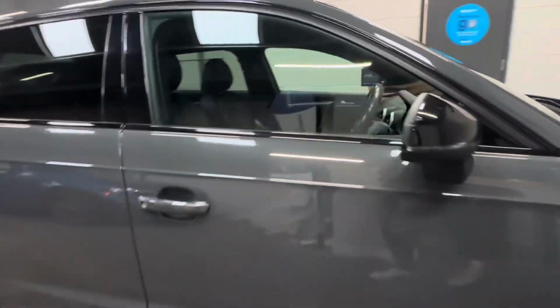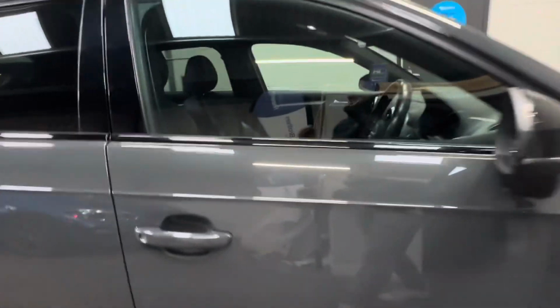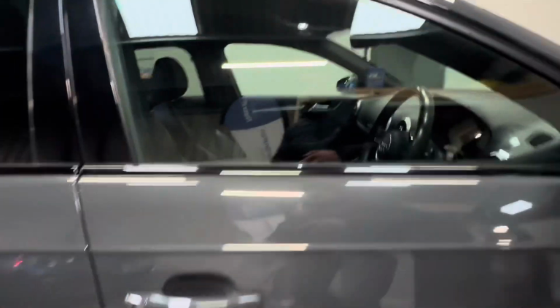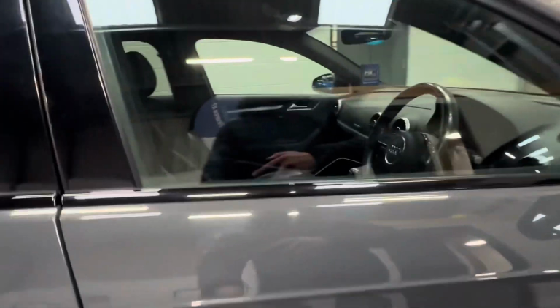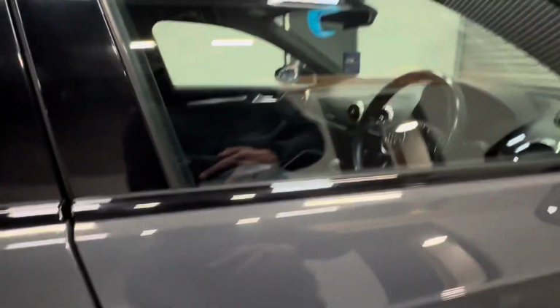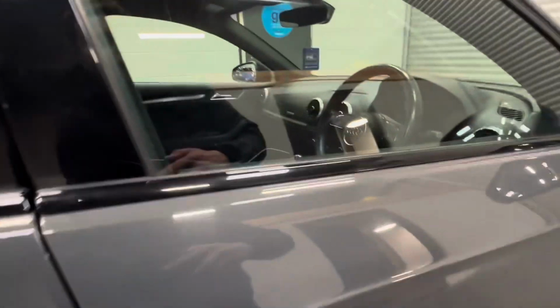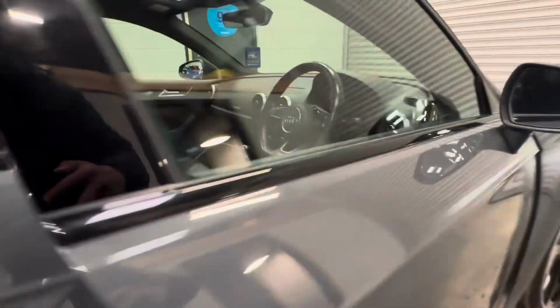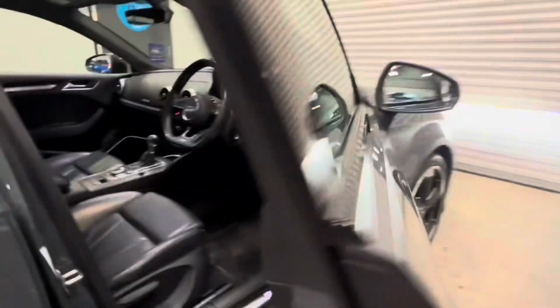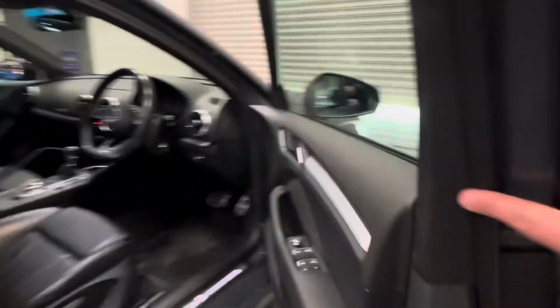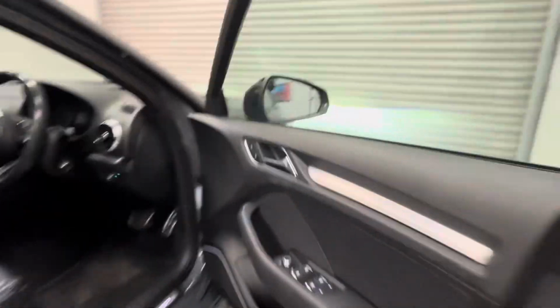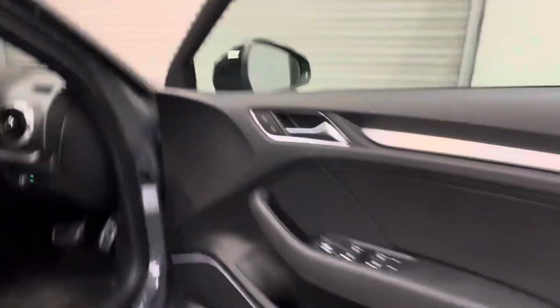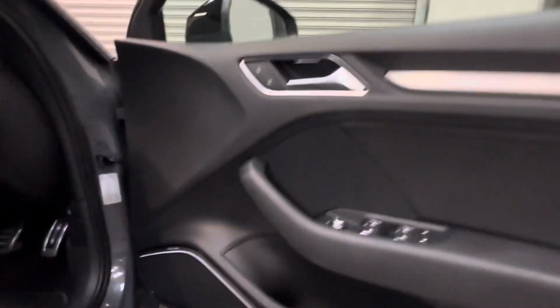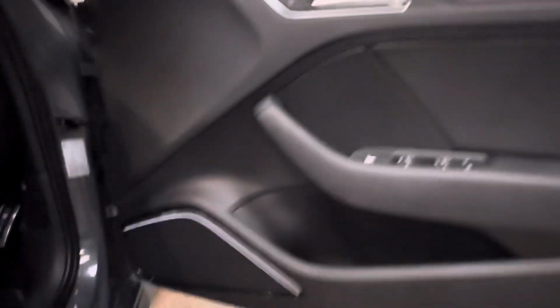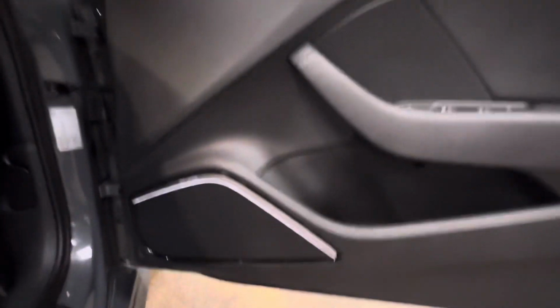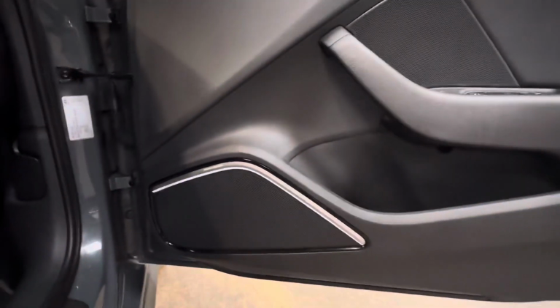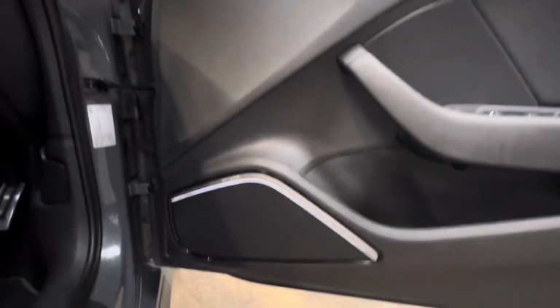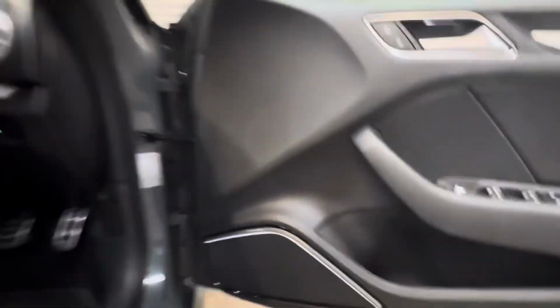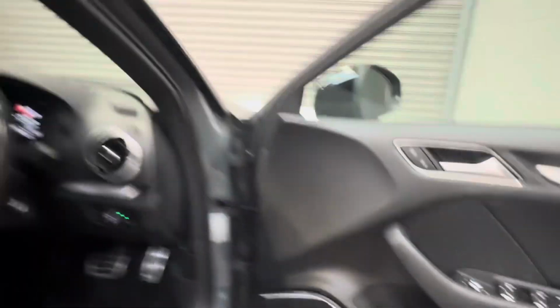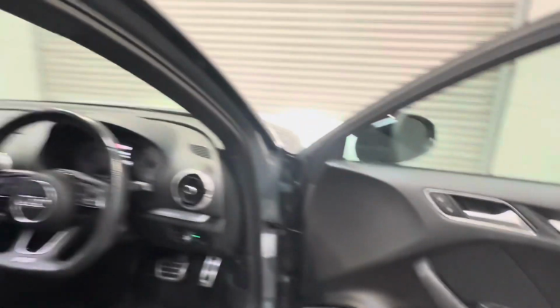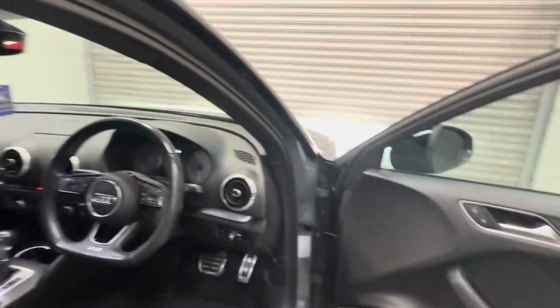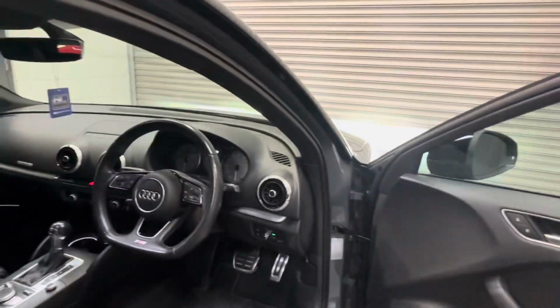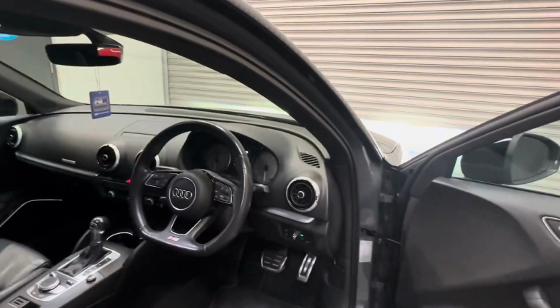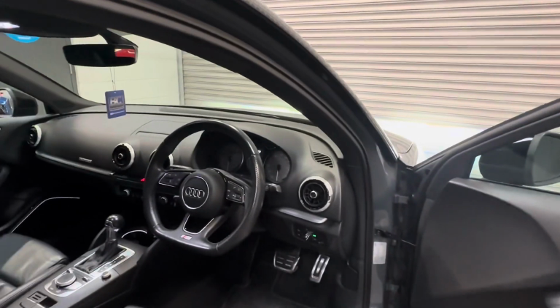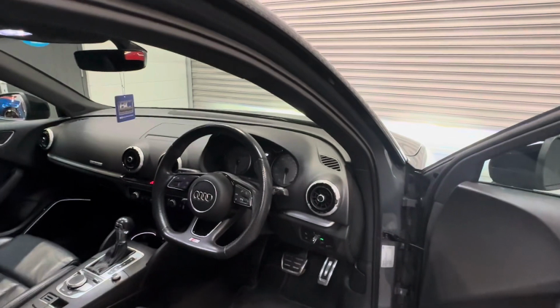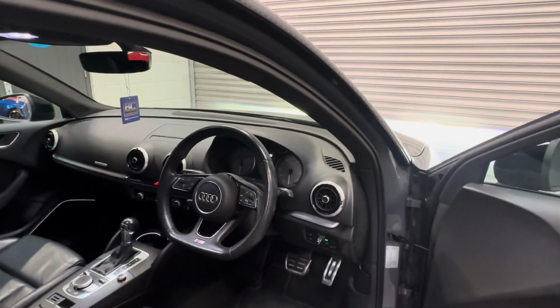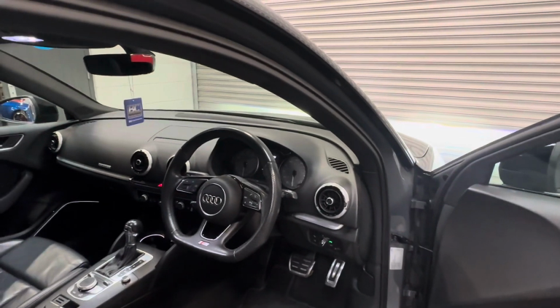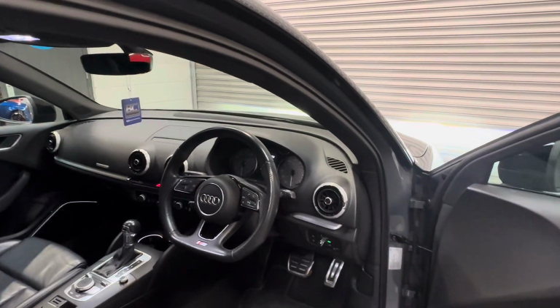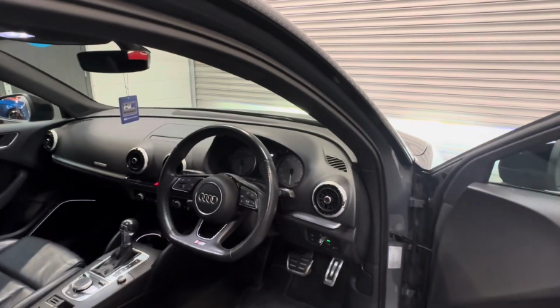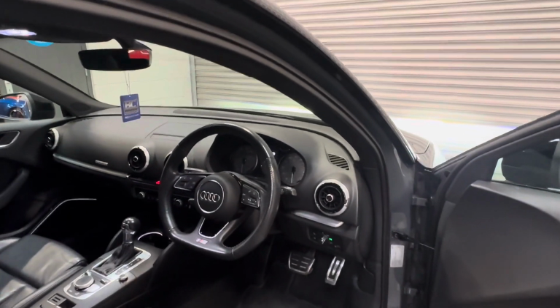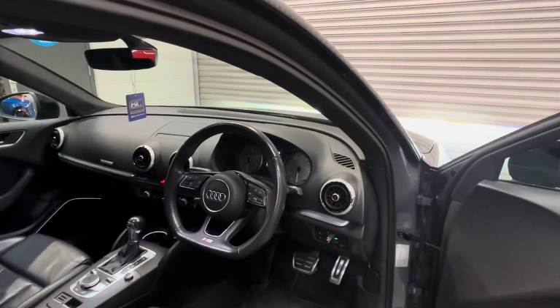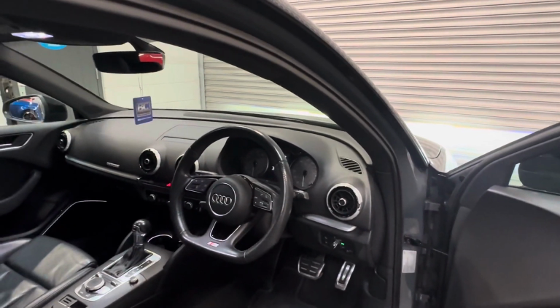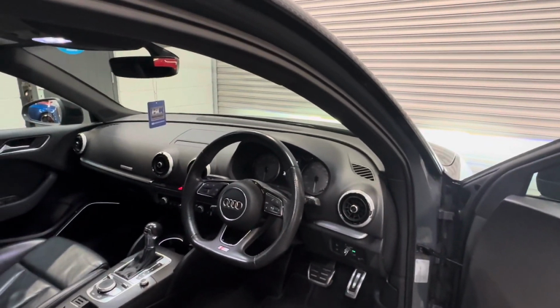Being the Black Edition, we have the all-important Bang & Olufsen audio, as well as a multifunctional steering wheel, cruise control, and navigation.